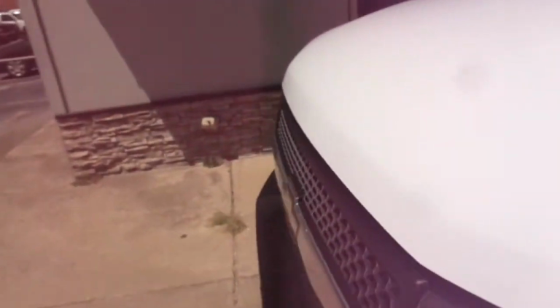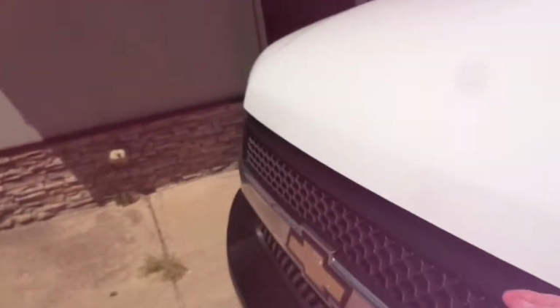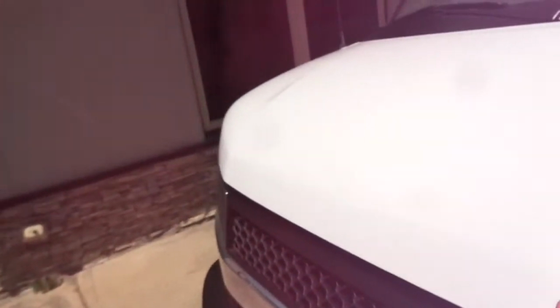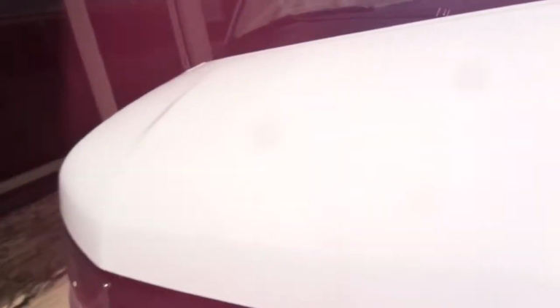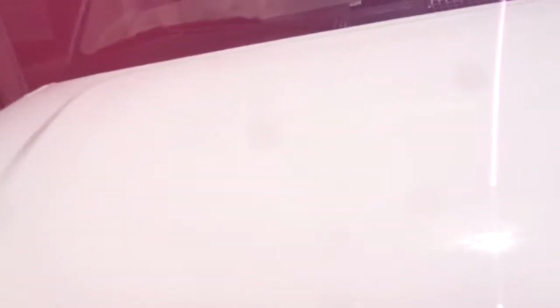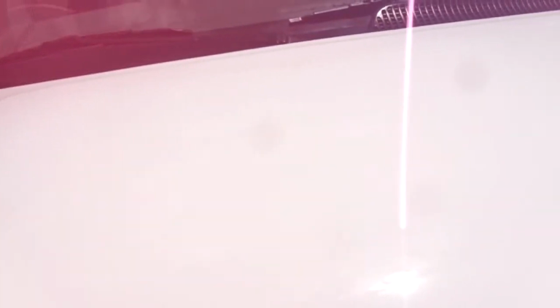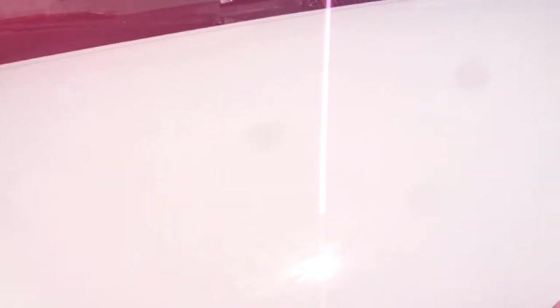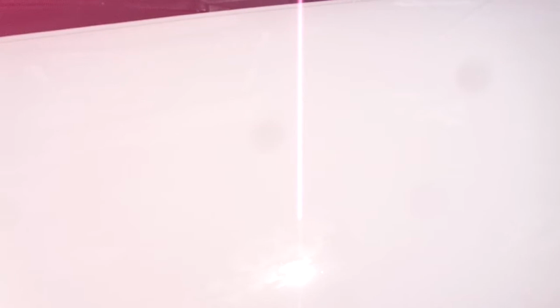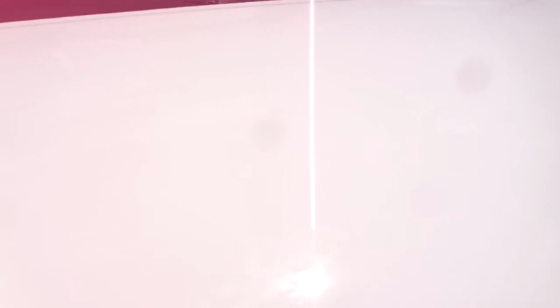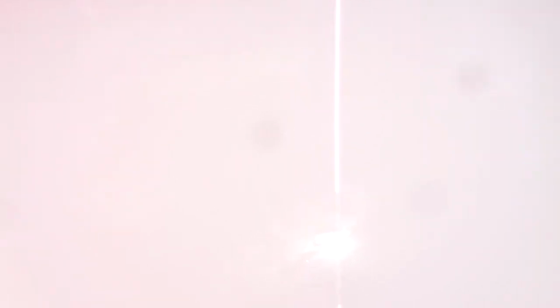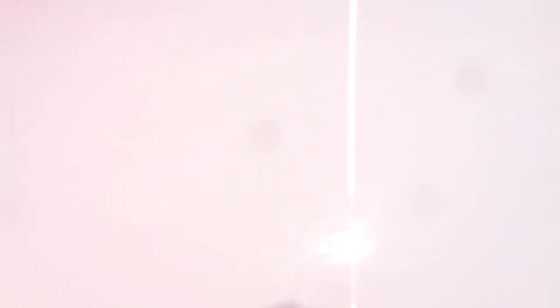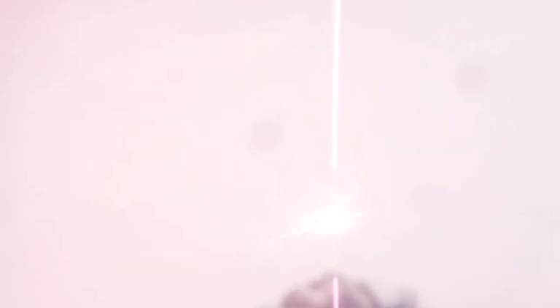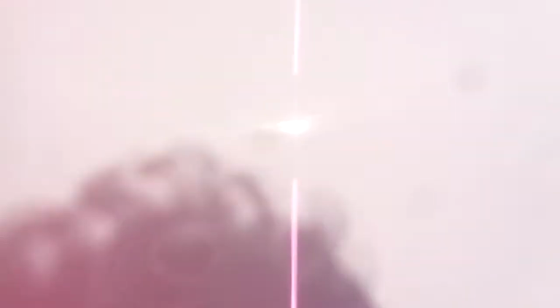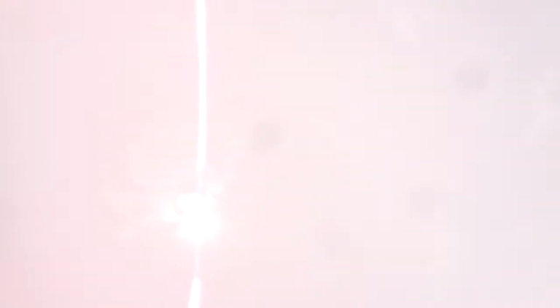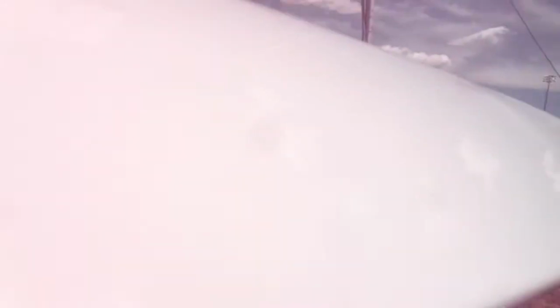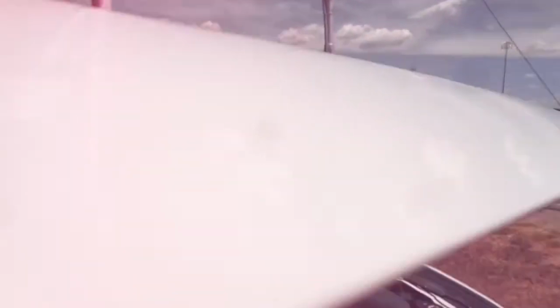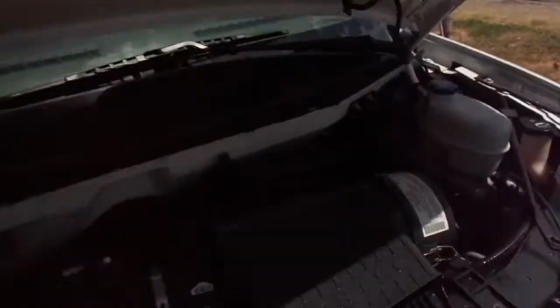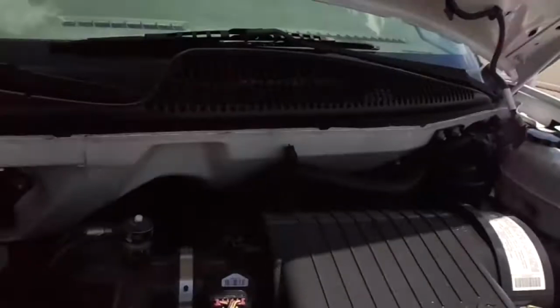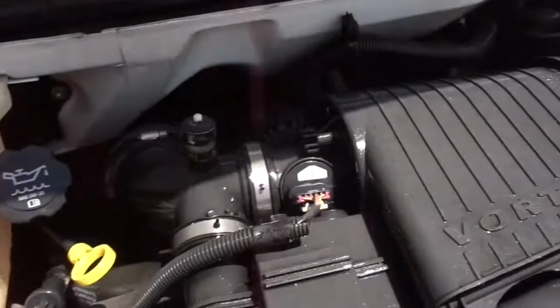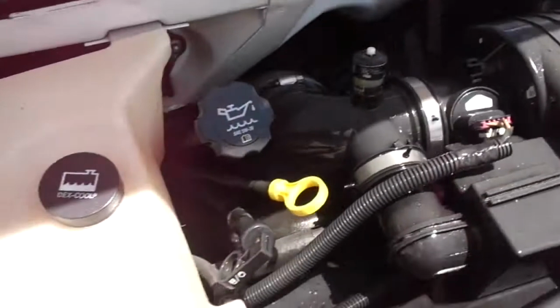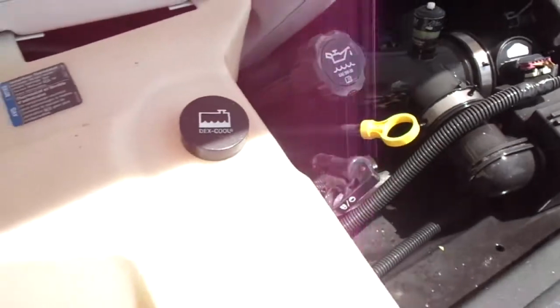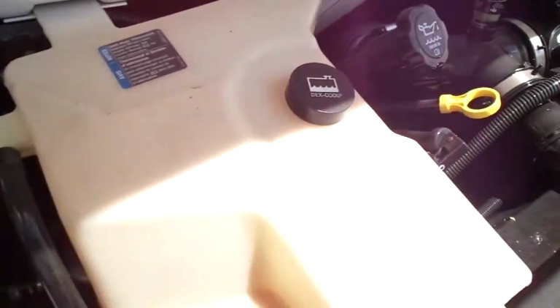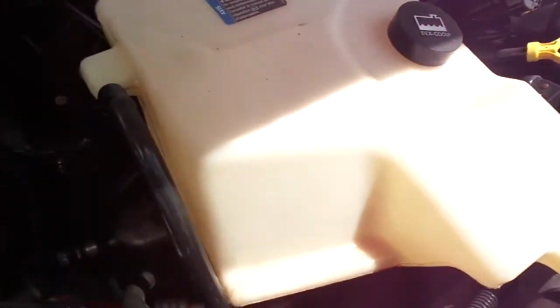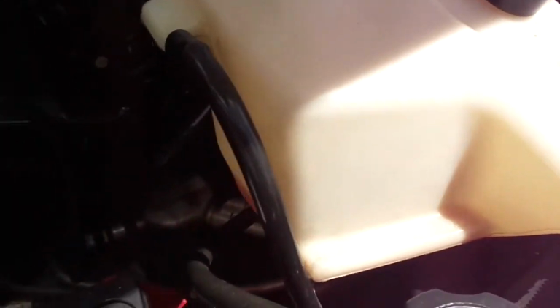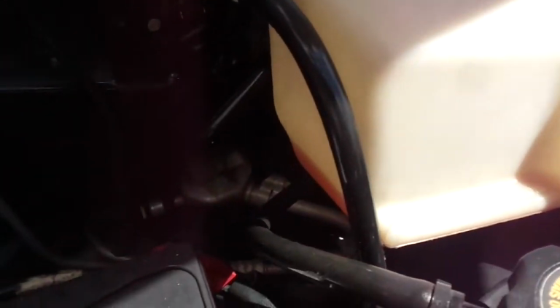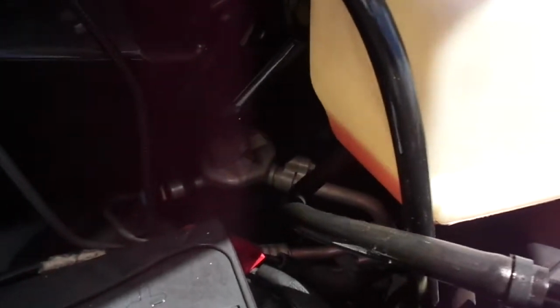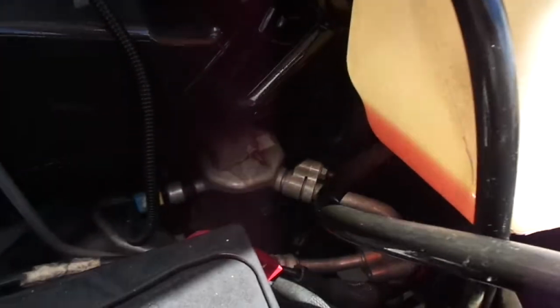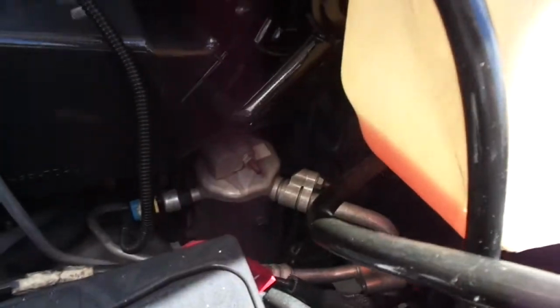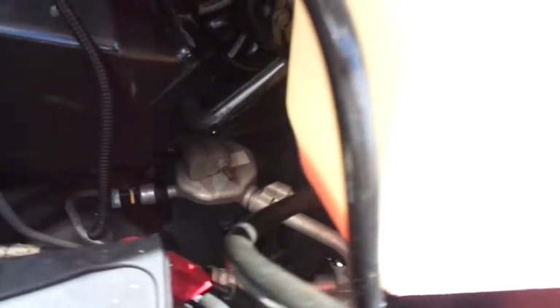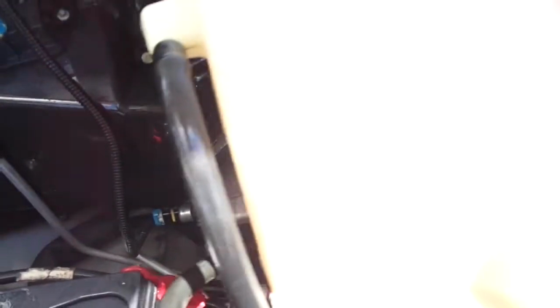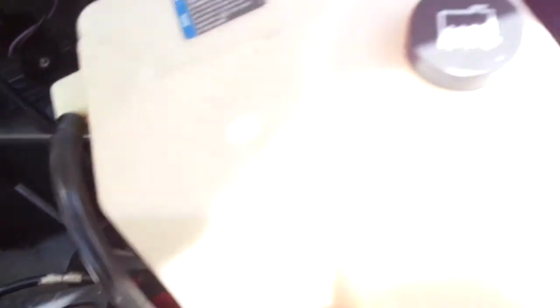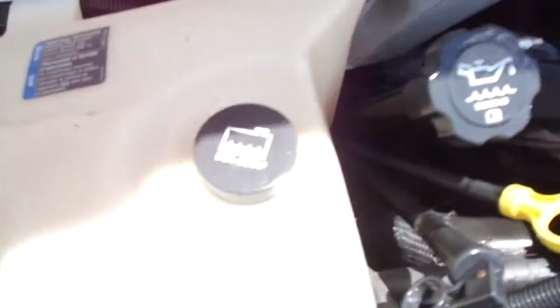This van has a six liter Vortec V8 in it. Very nice under the hood — no noises, no oil leaks.